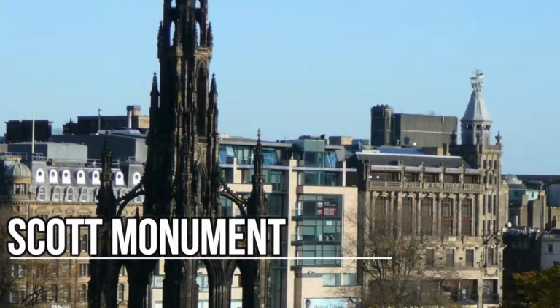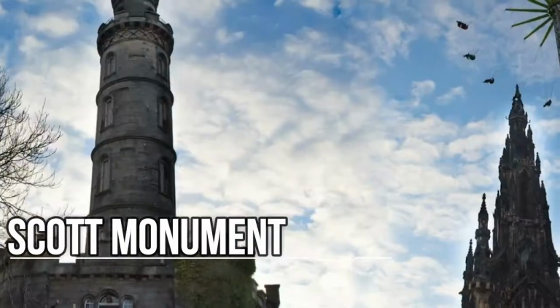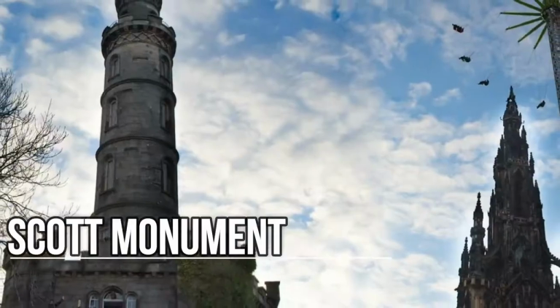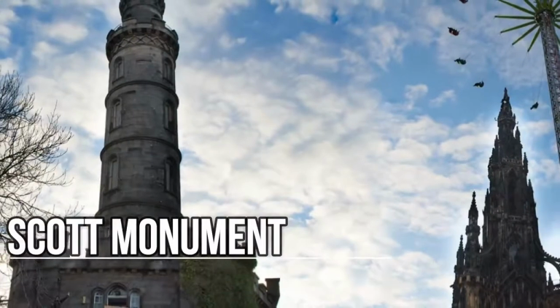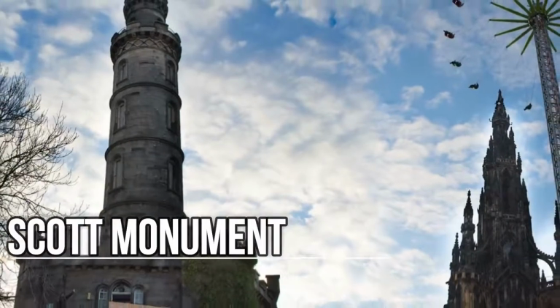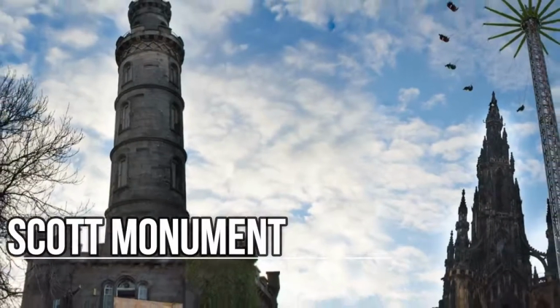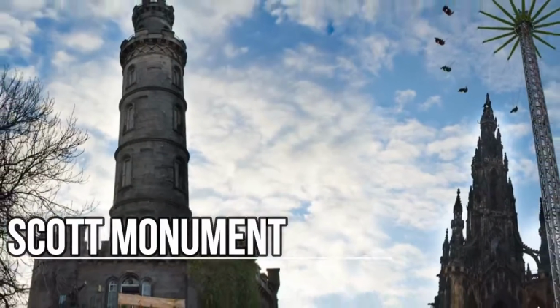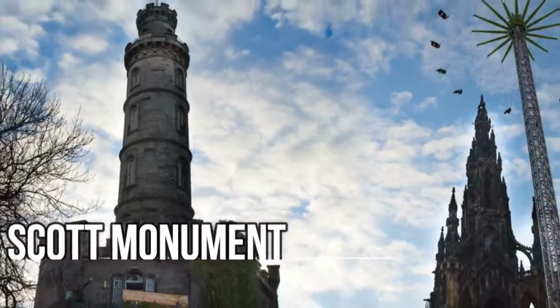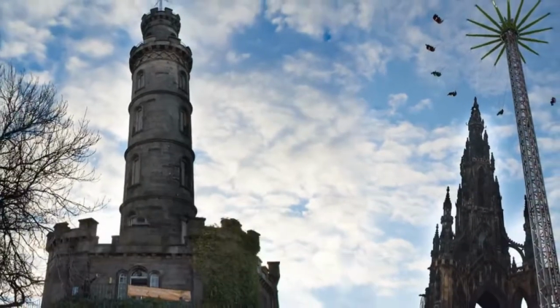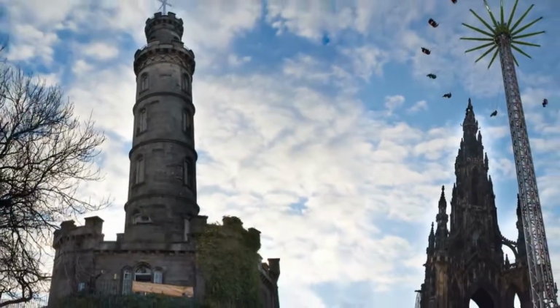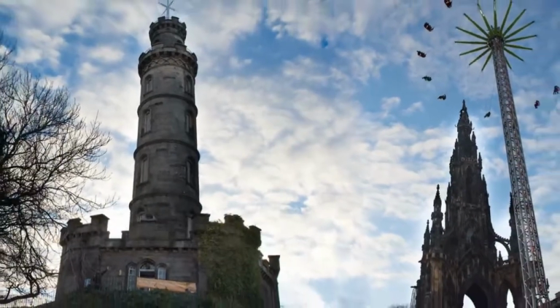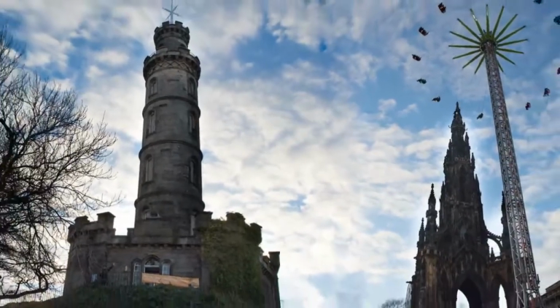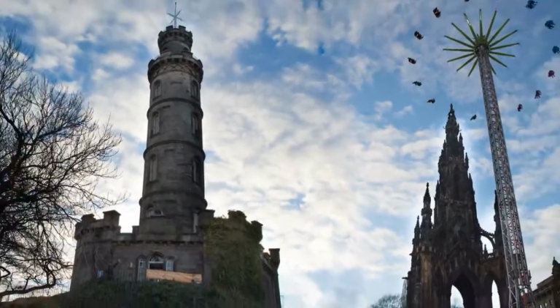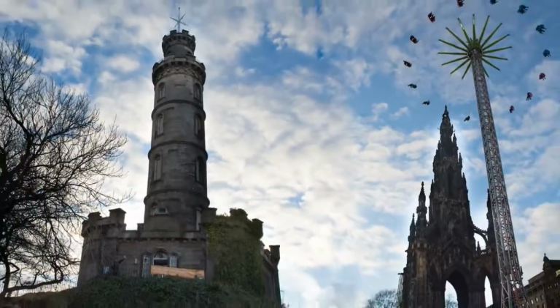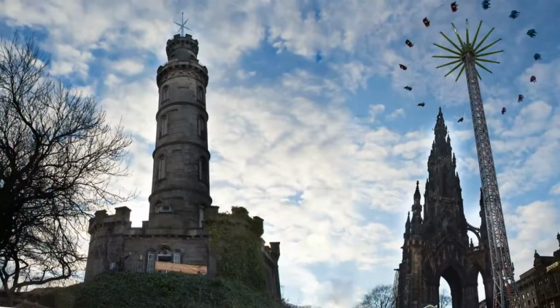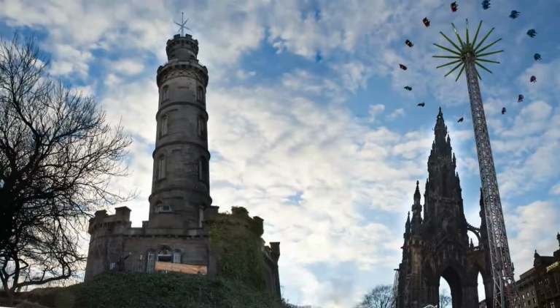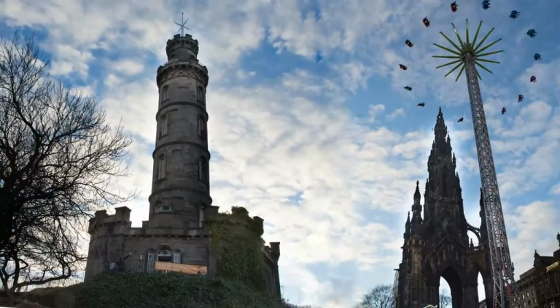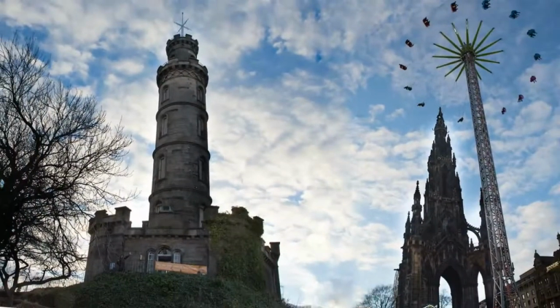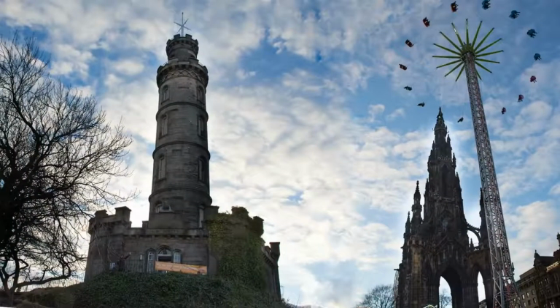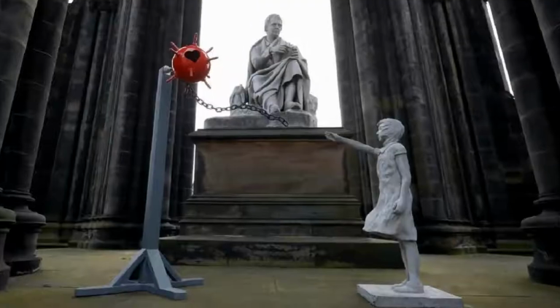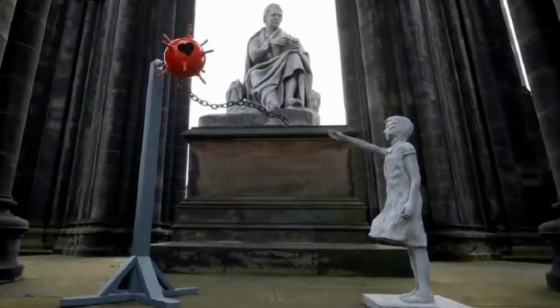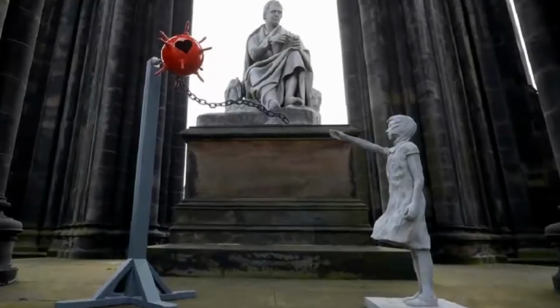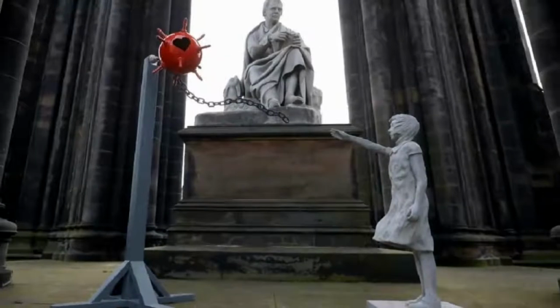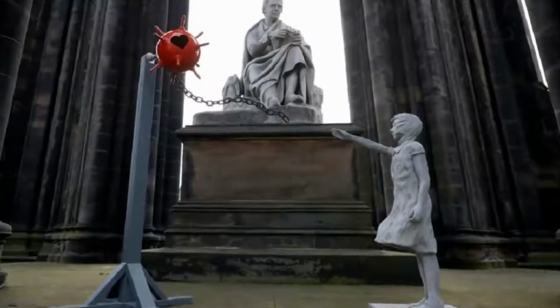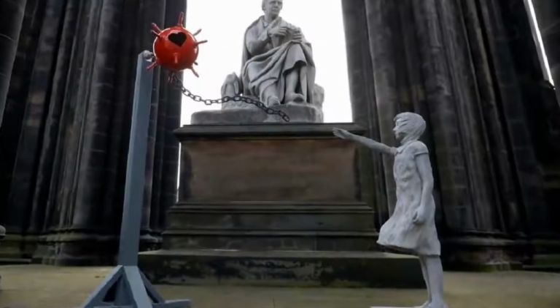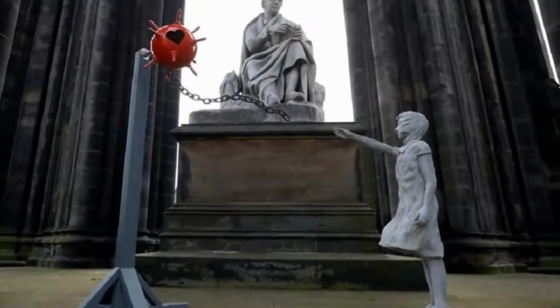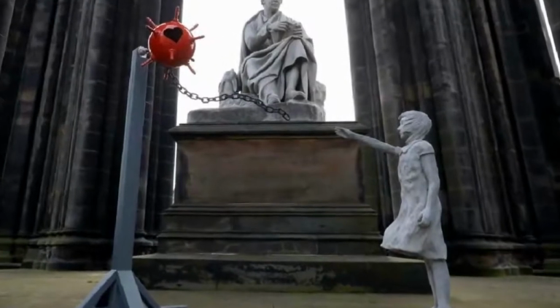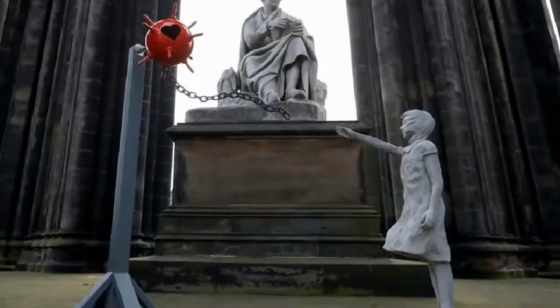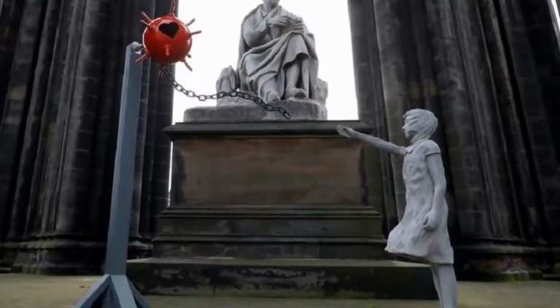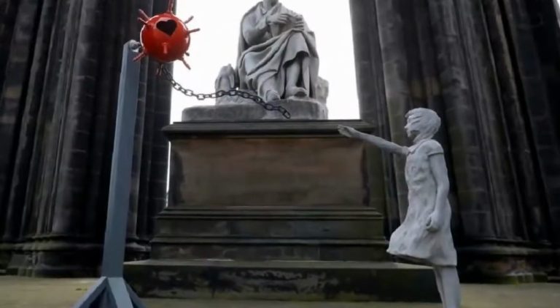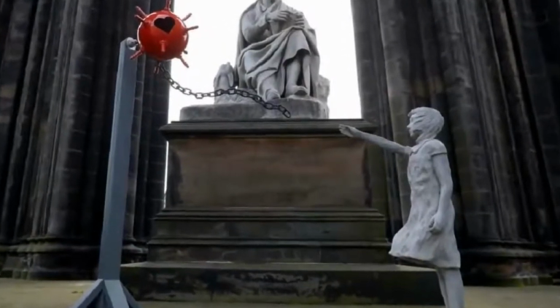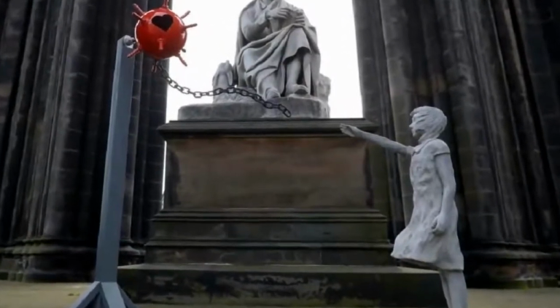Scott Monument. A tribute to the Scottish author Sir Walter Scott, this Gothic monument is located in Princes Street Gardens on the edge of New Town.